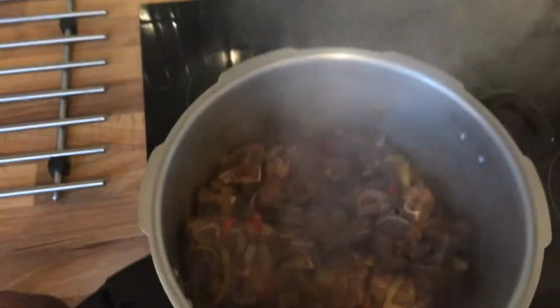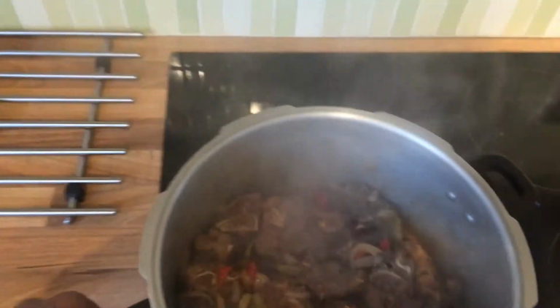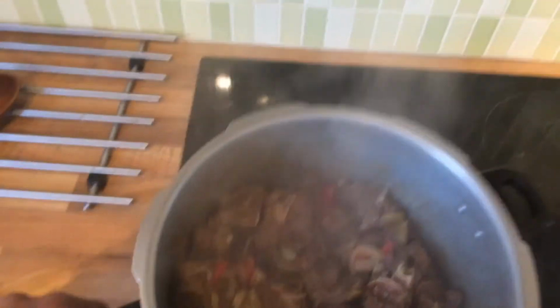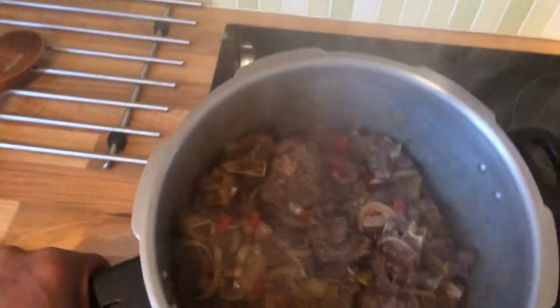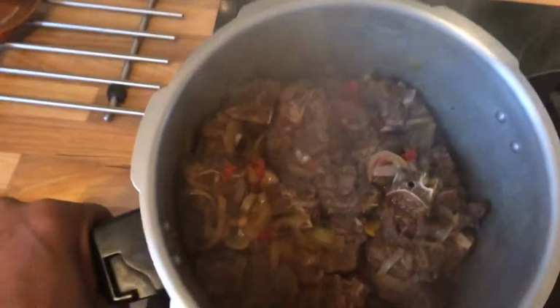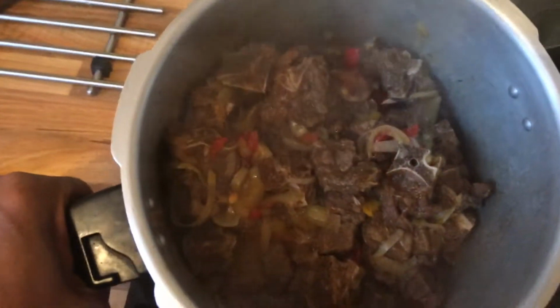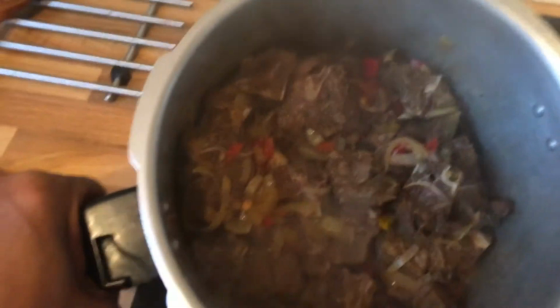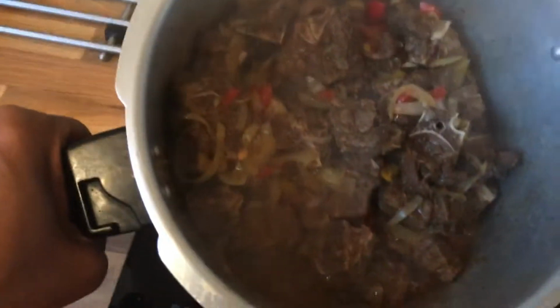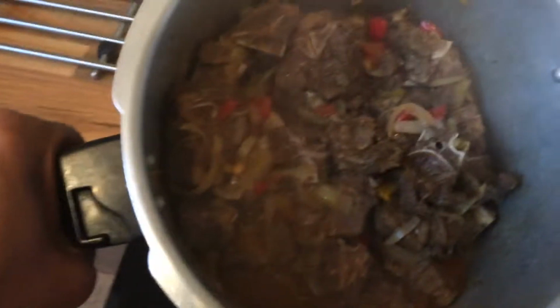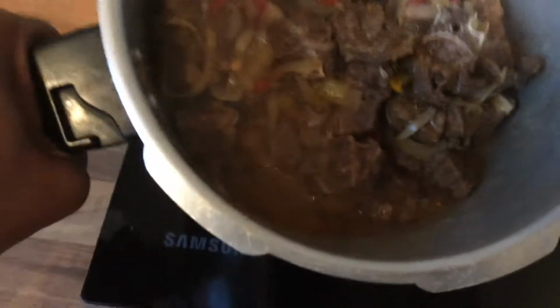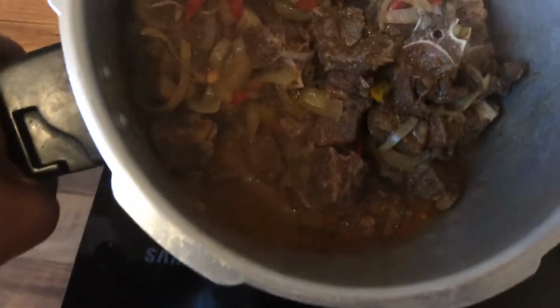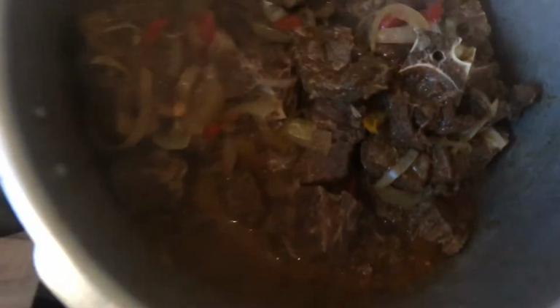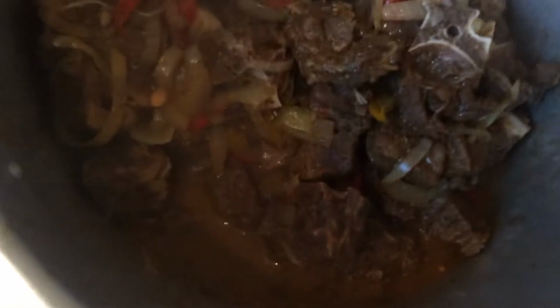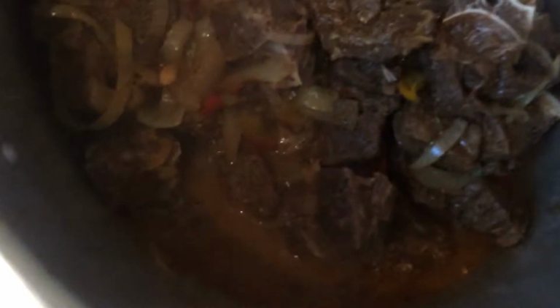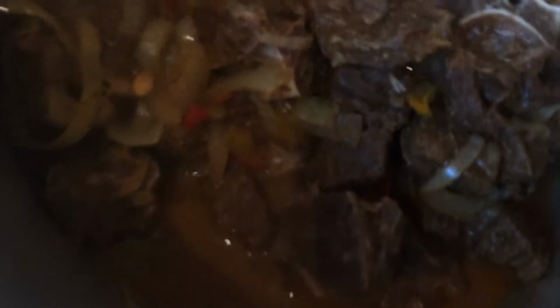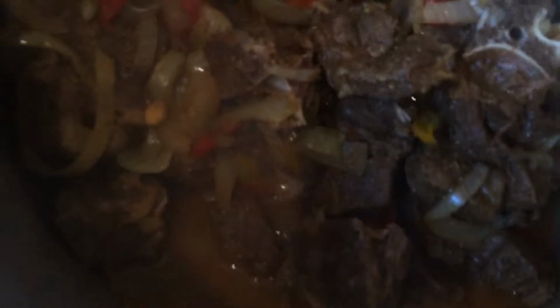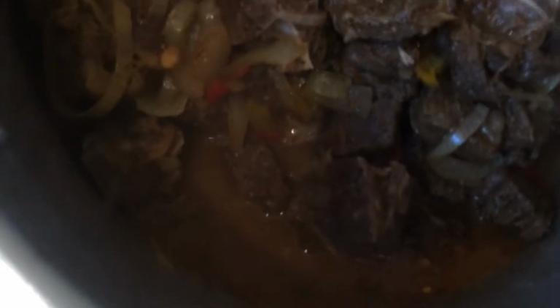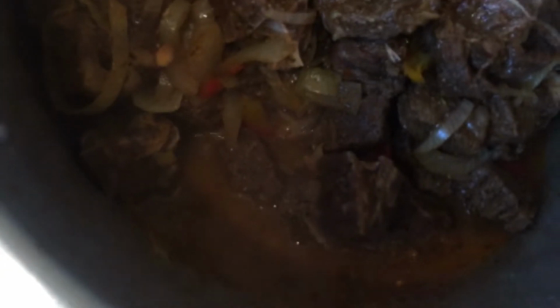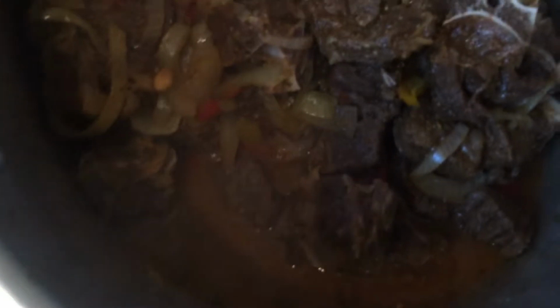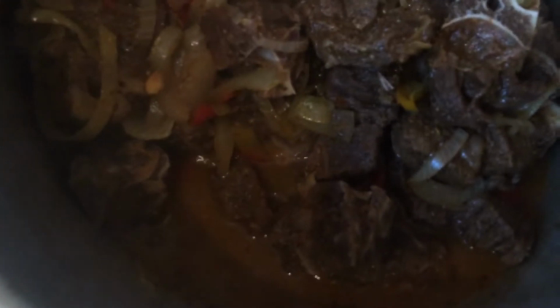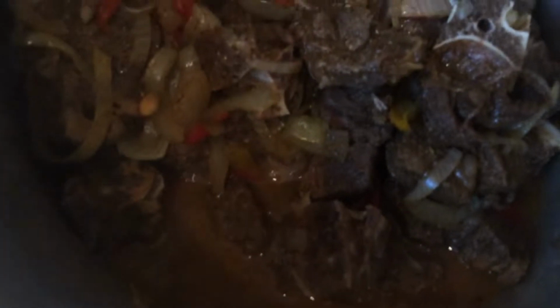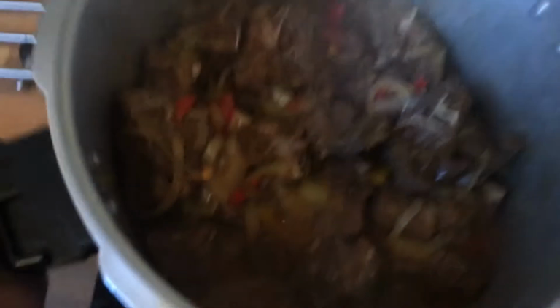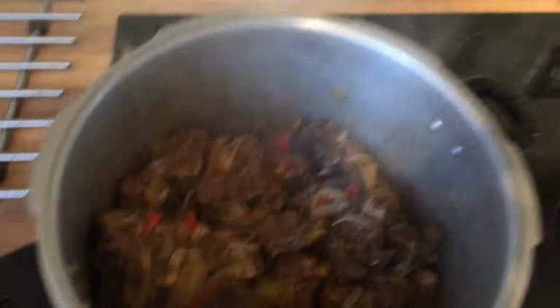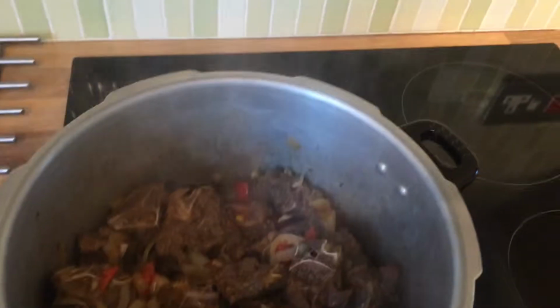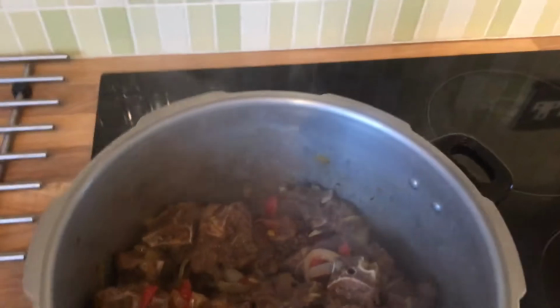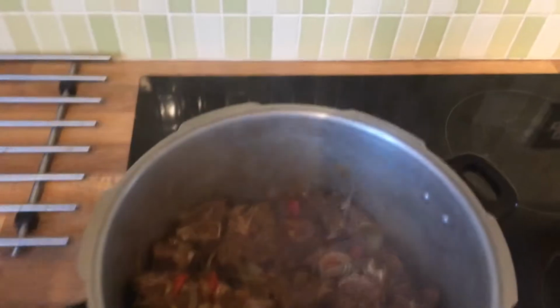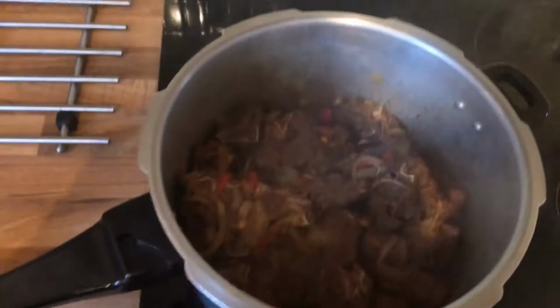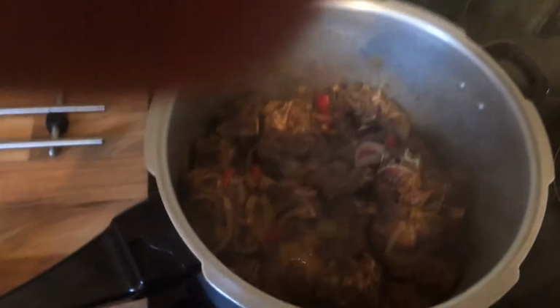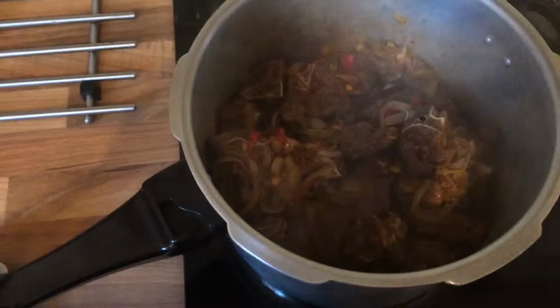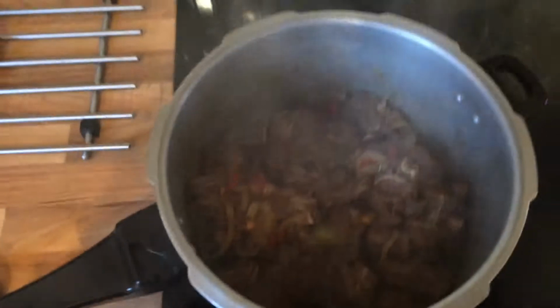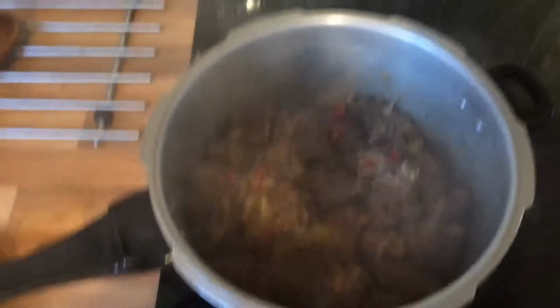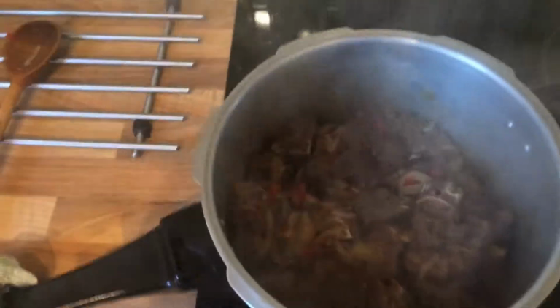I just wanted to show you — it cooks better when you let it sweat naturally first. And then if you have a little afterwards, you just add it.